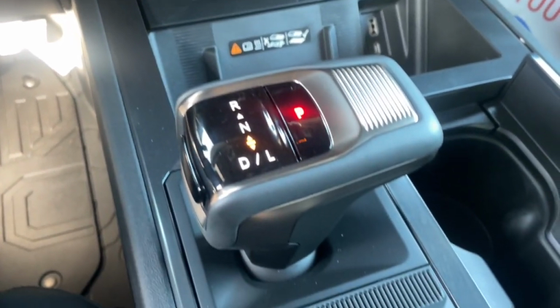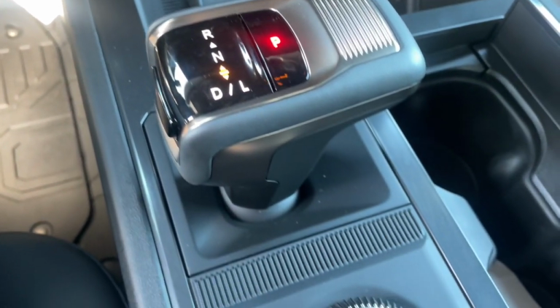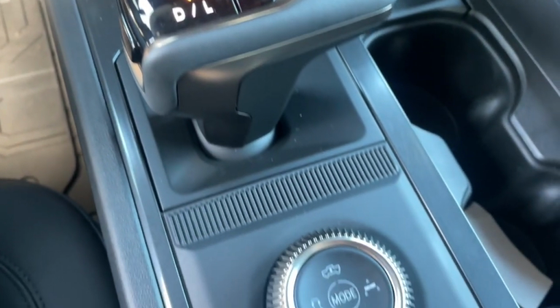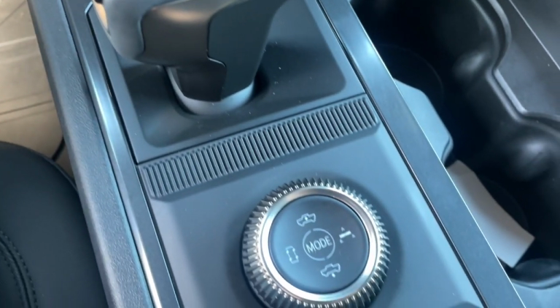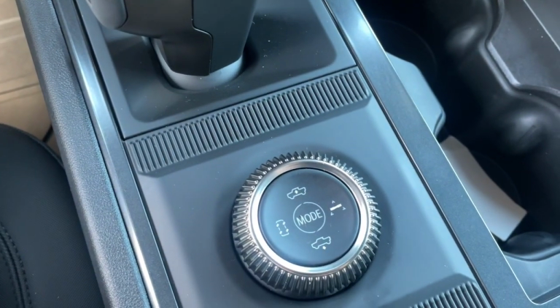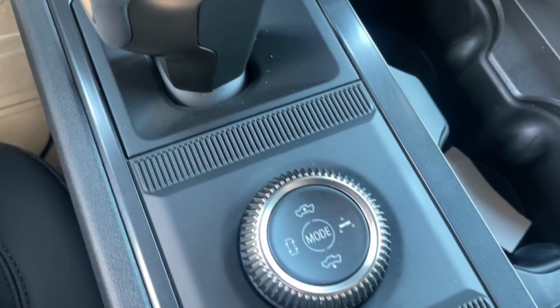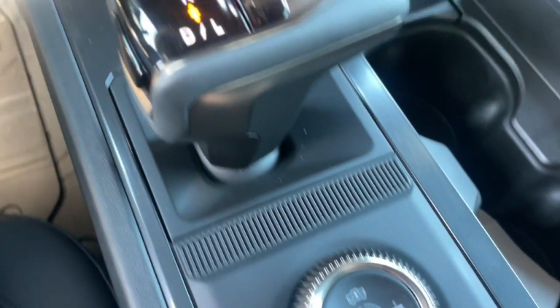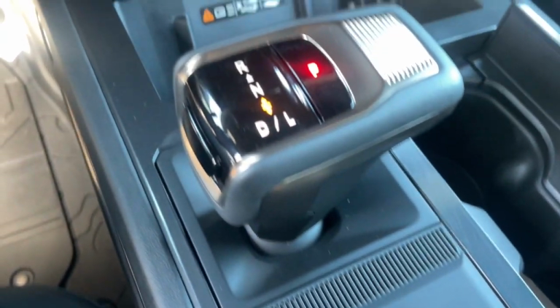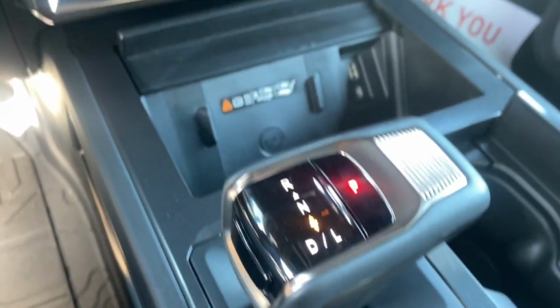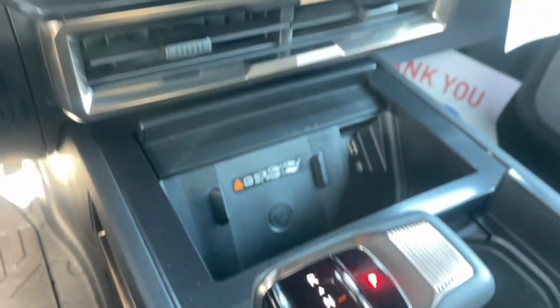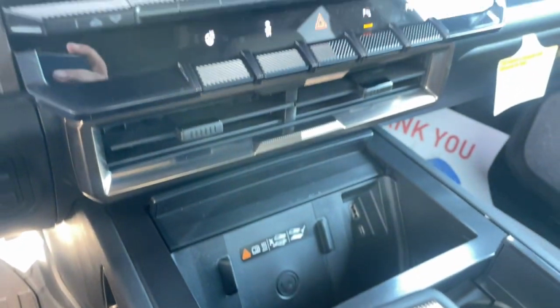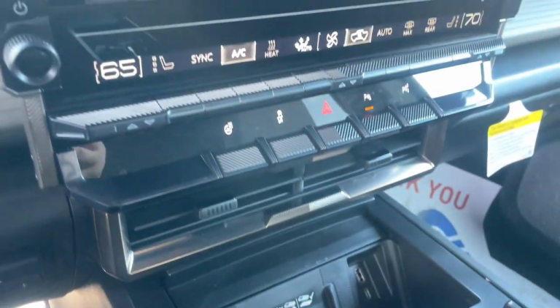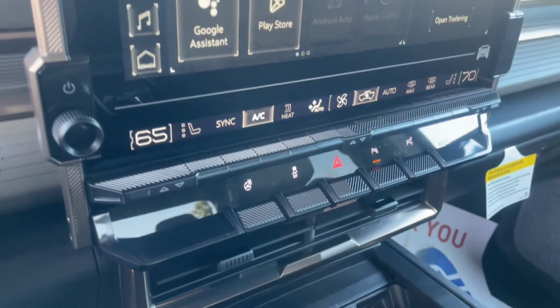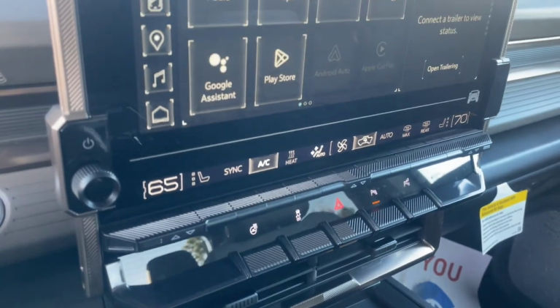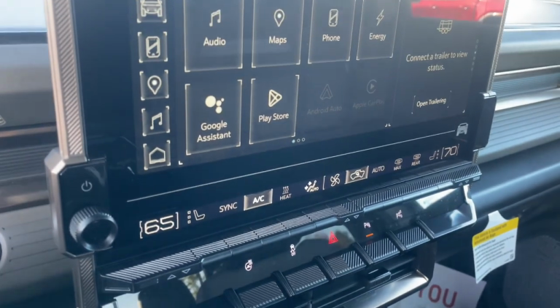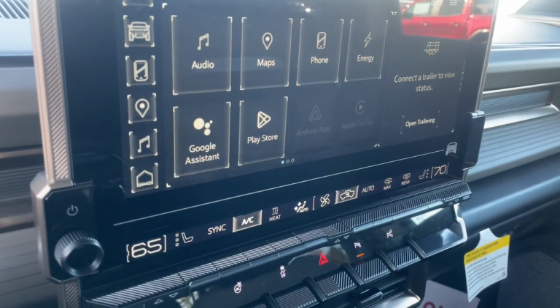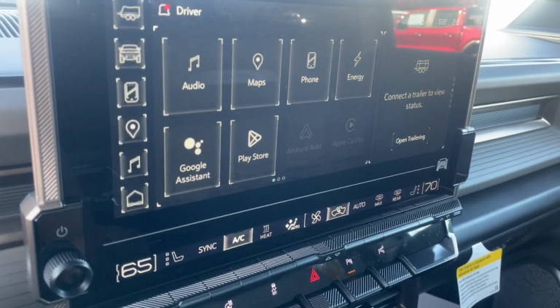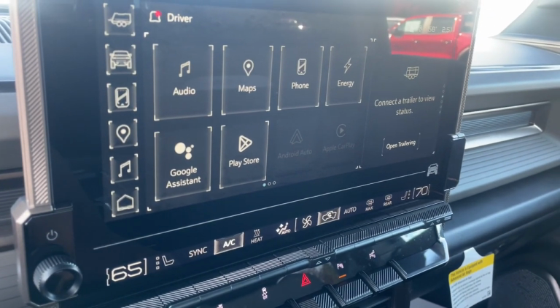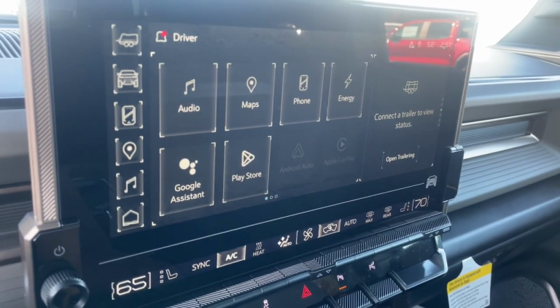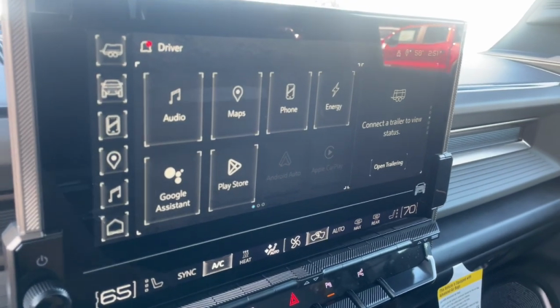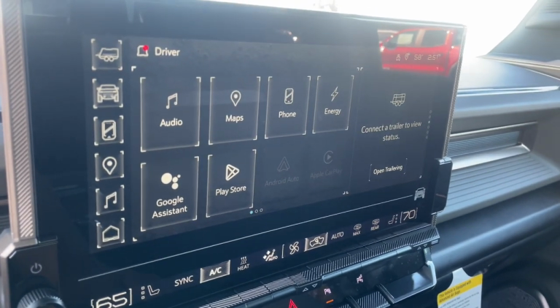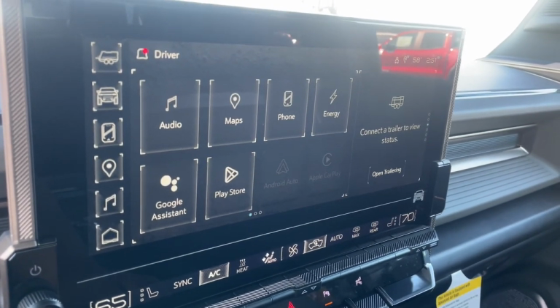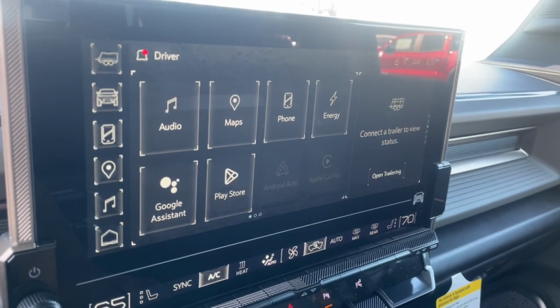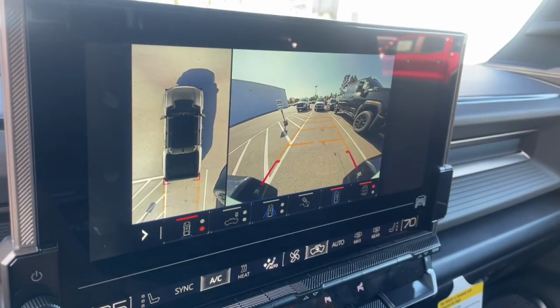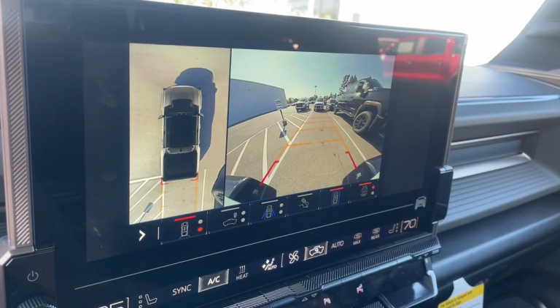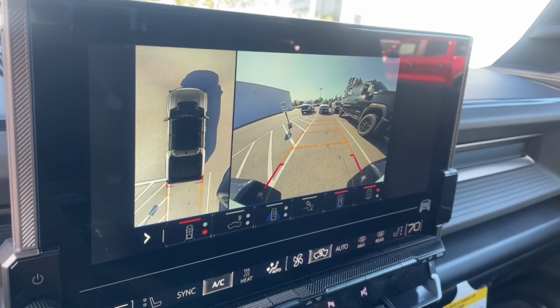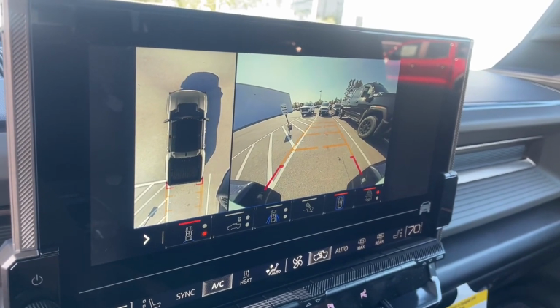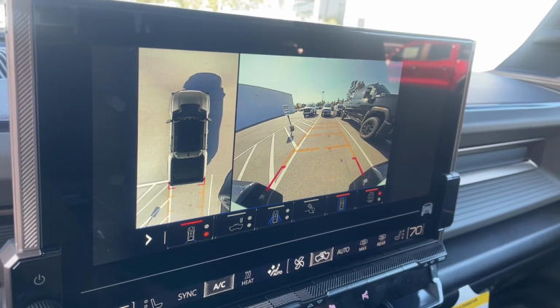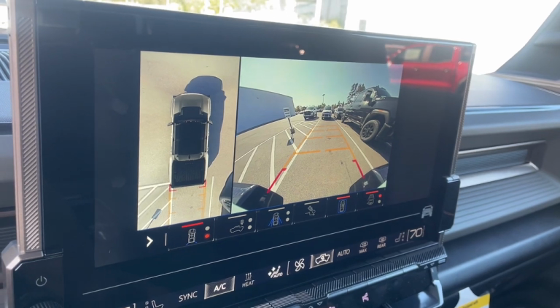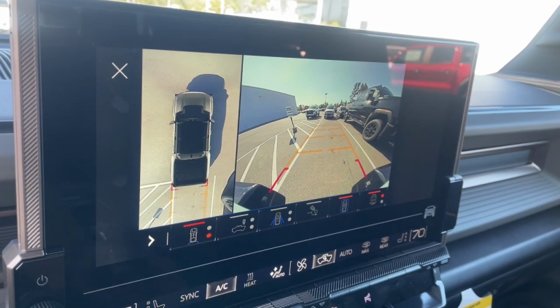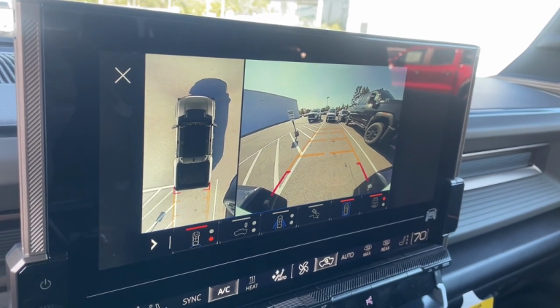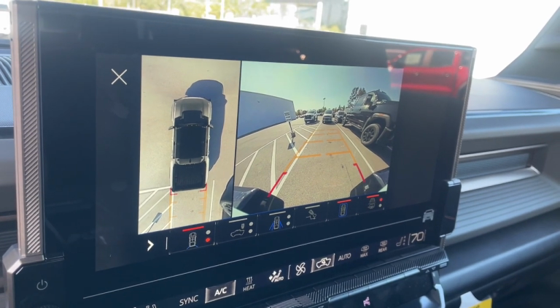Feel the exhilaration of optimal capability when you're at the wheel of this powerful Hummer EV Pickup. Treat yourself to a test drive today — our staff will toss you the keys and give you an outstanding customer experience.